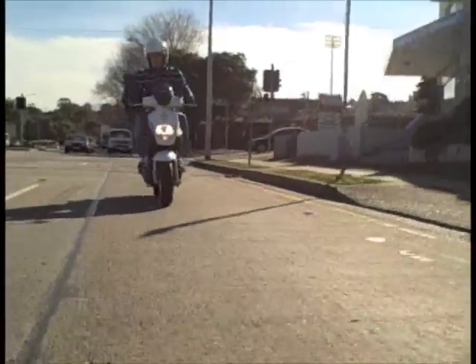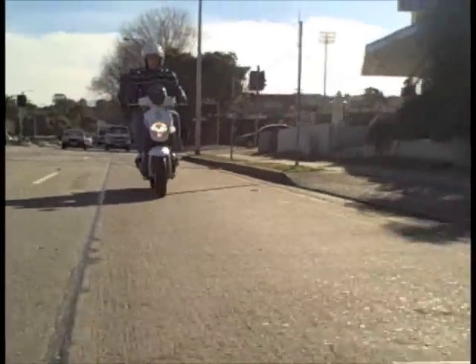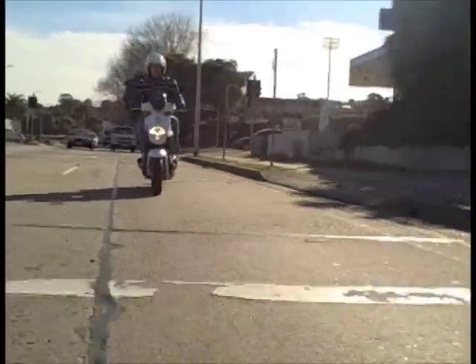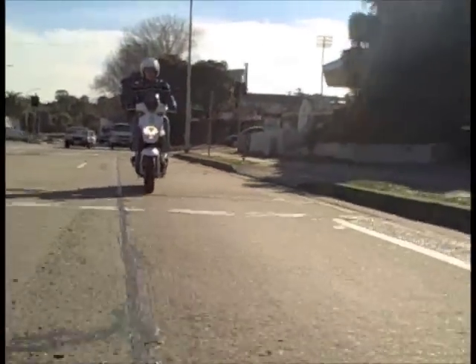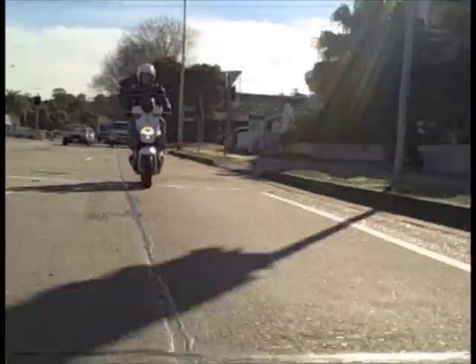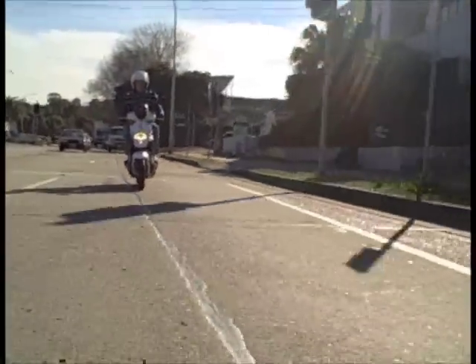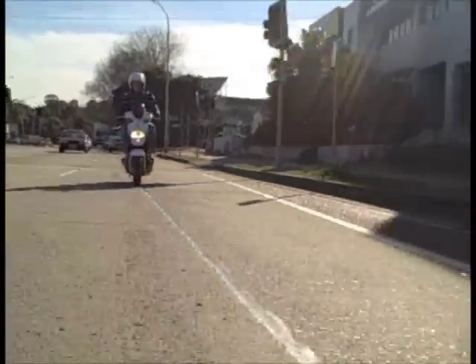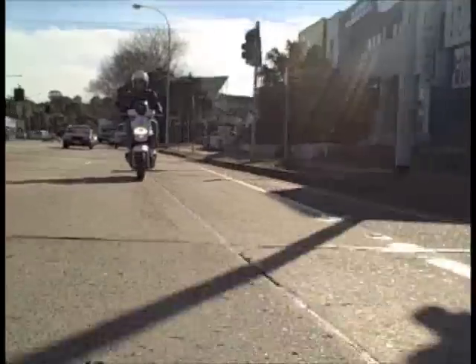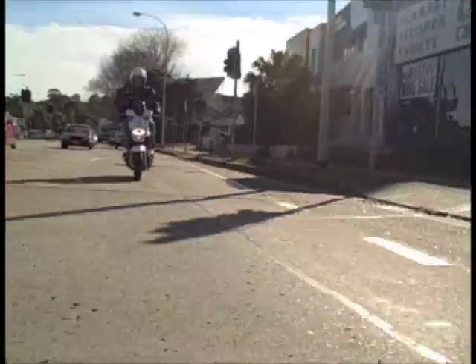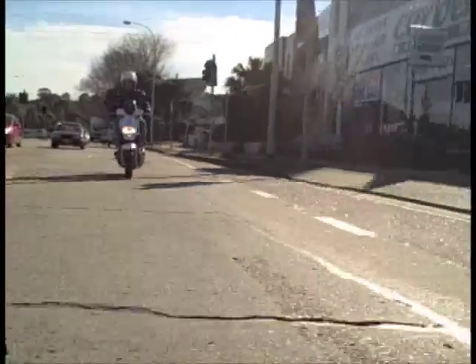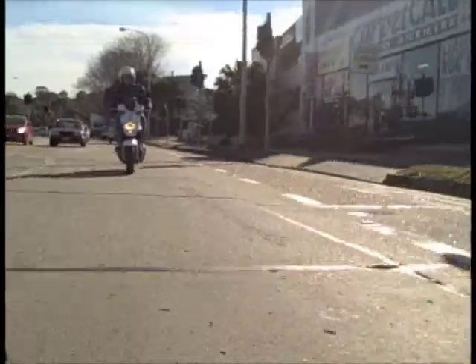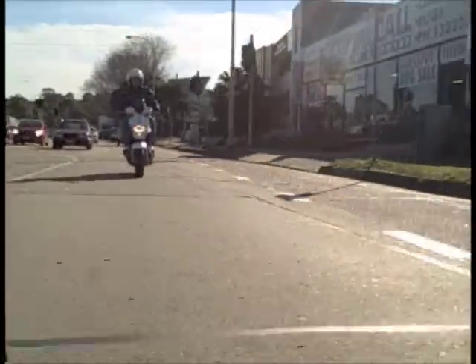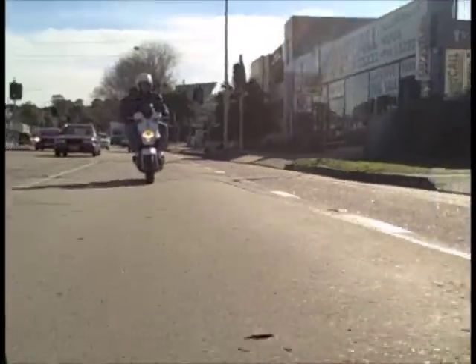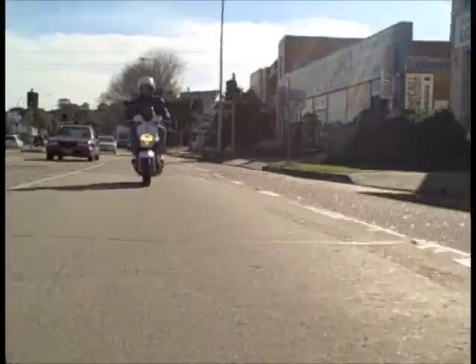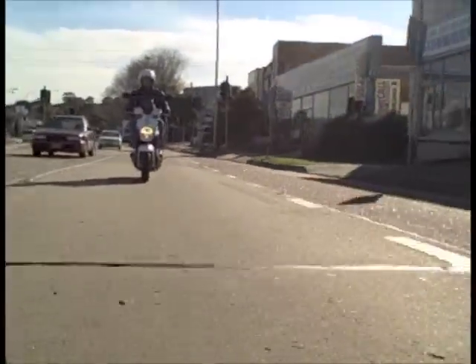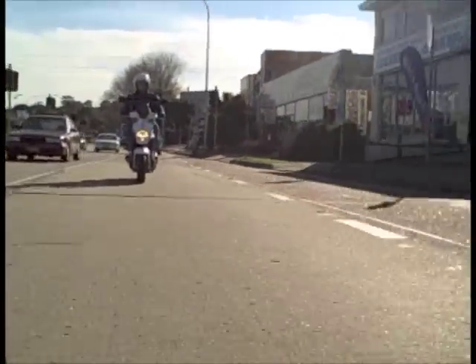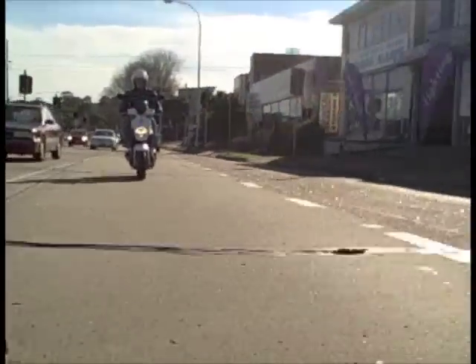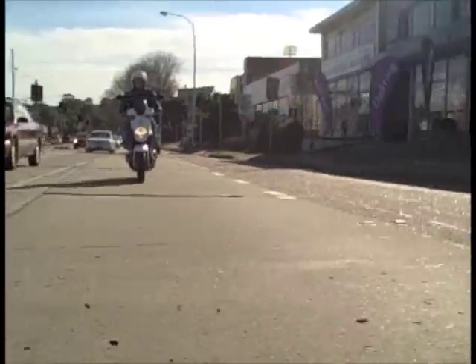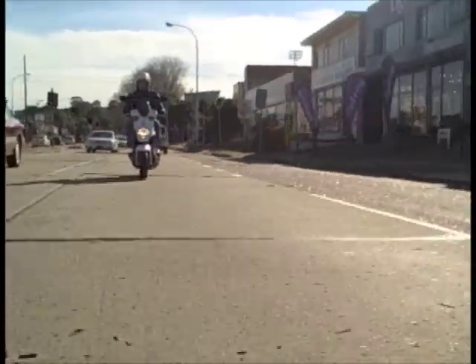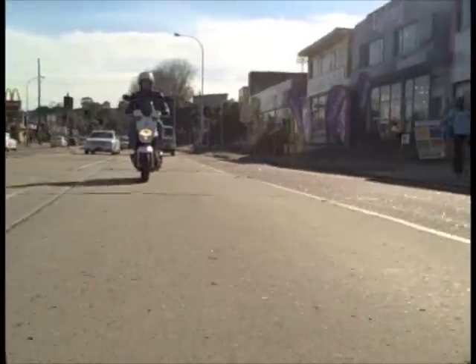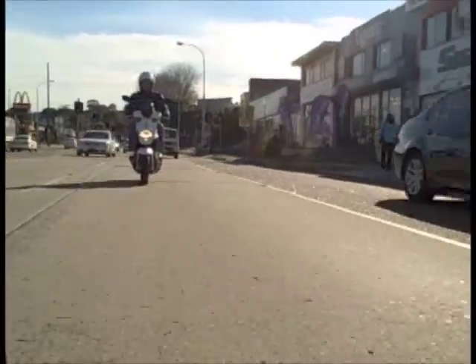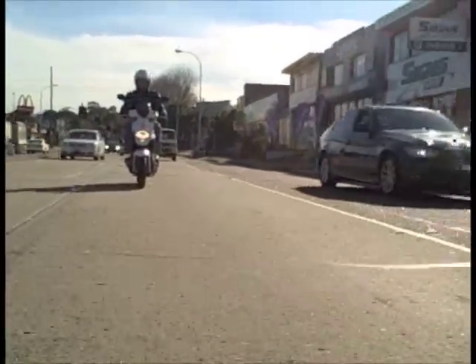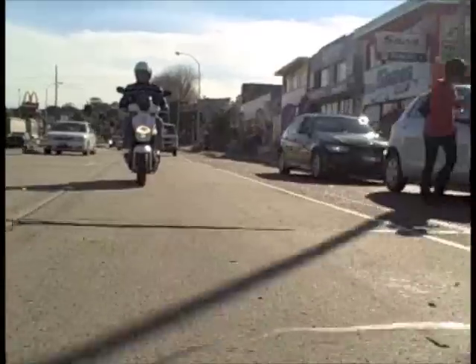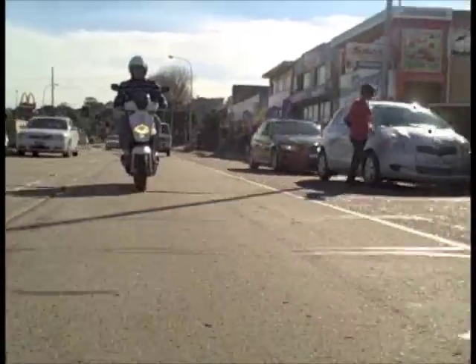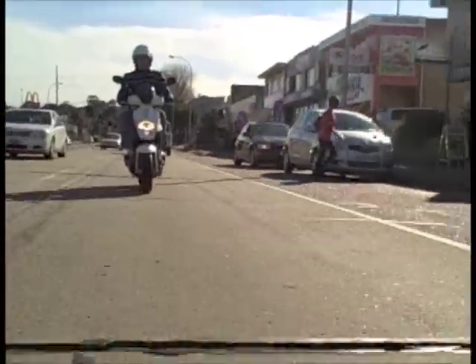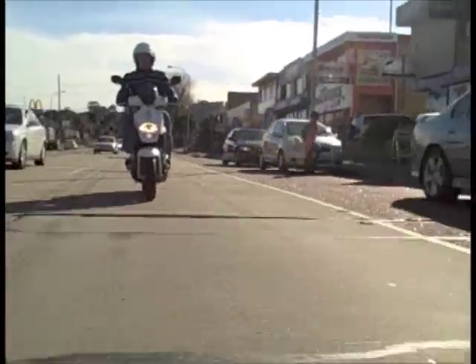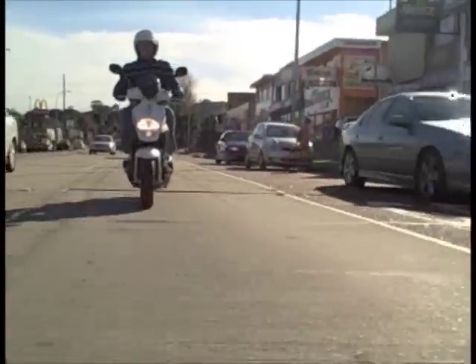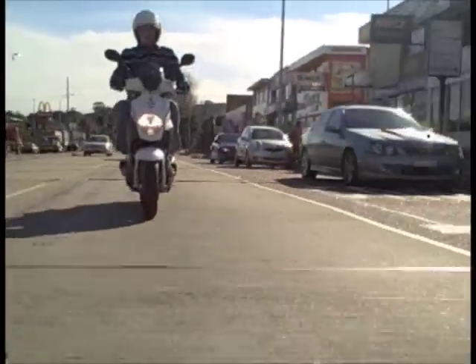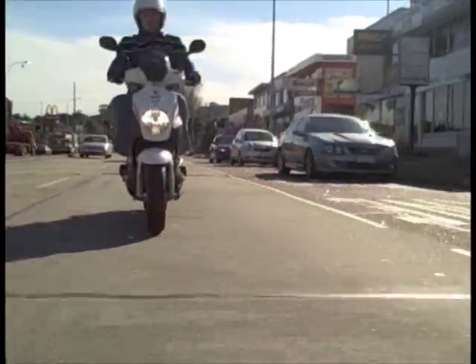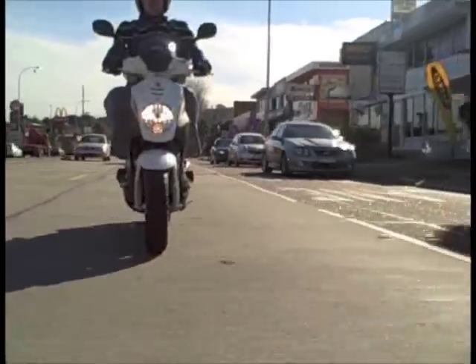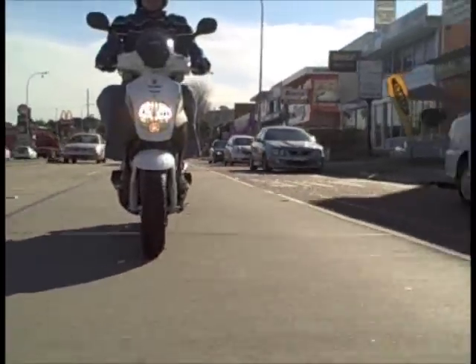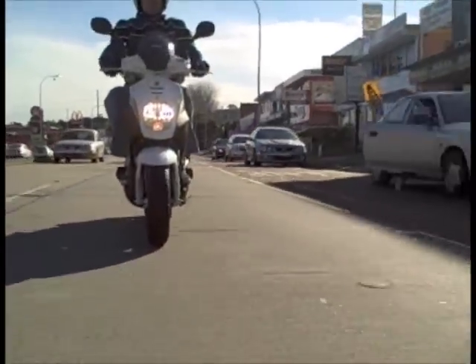Acceleration in traffic — this scoot is going to pull away faster than most of the traffic around you, which is exactly what I'm looking for in a scooter. I want to do traffic speeds or even a little bit quicker, and the 125cc seems to have plenty of pull.